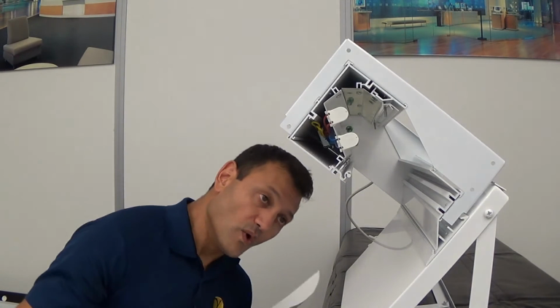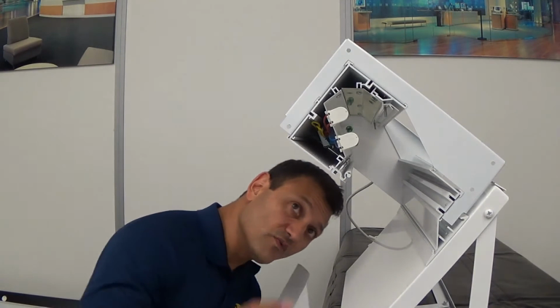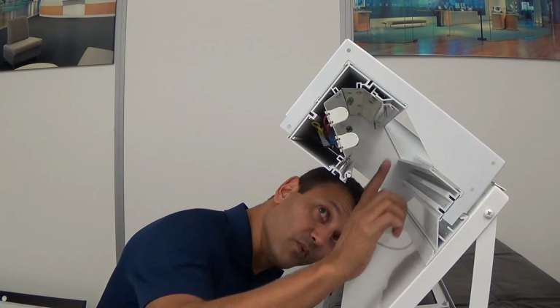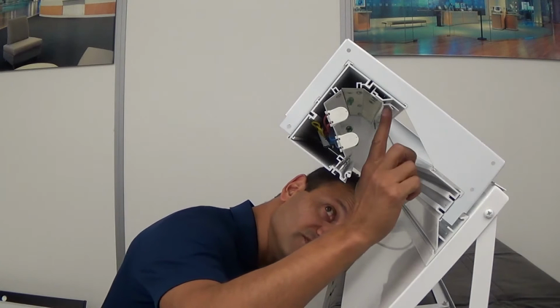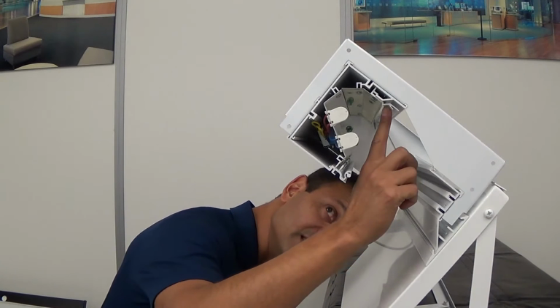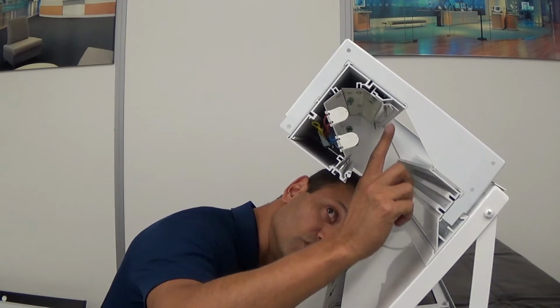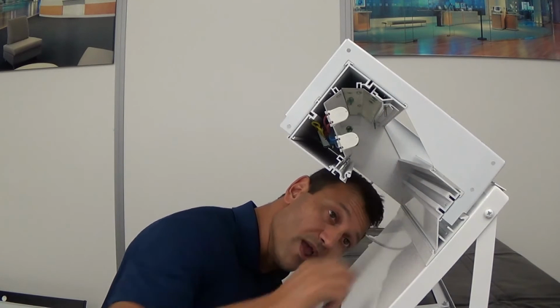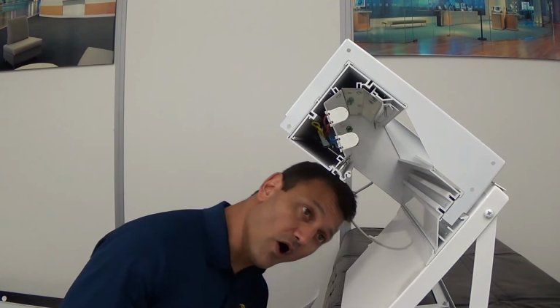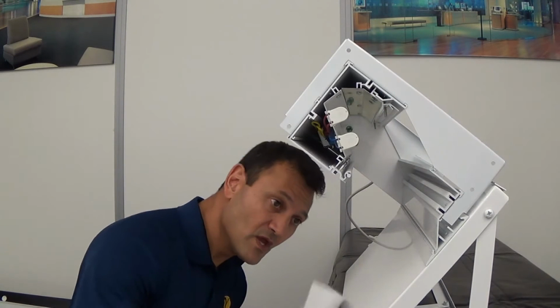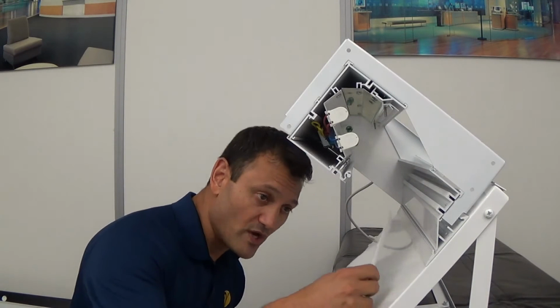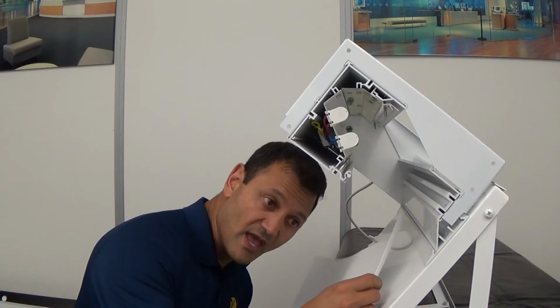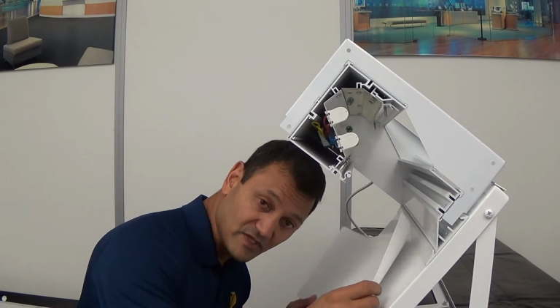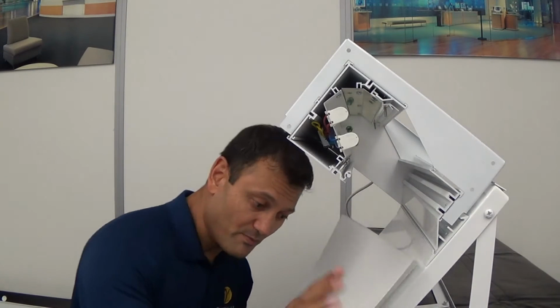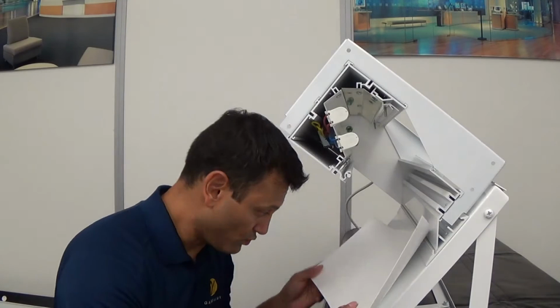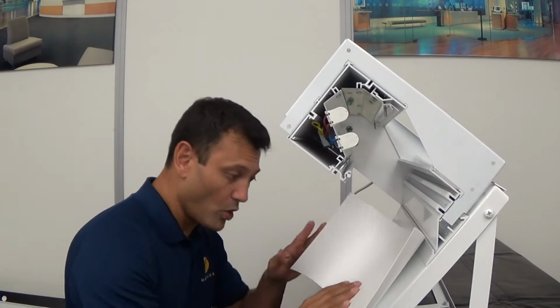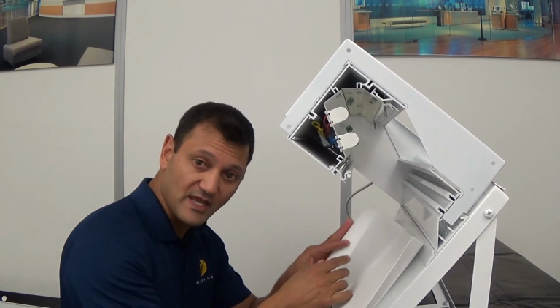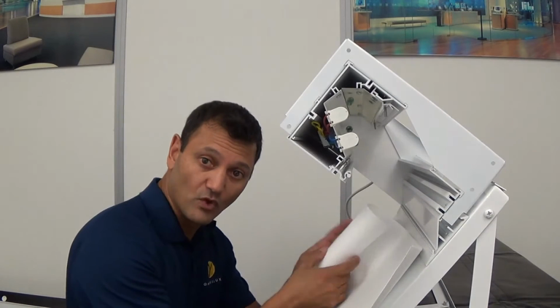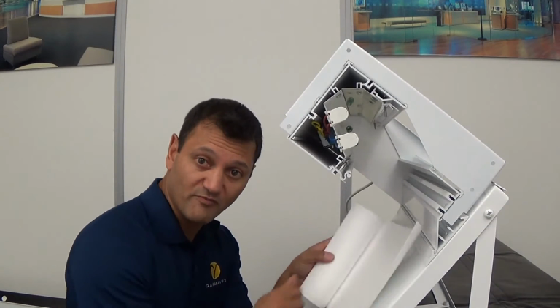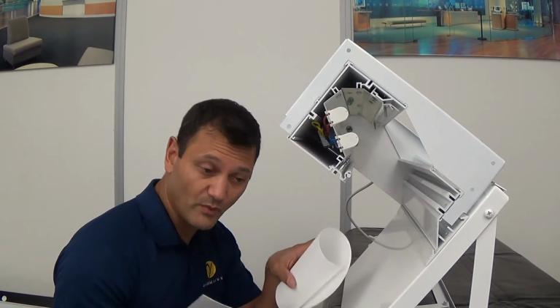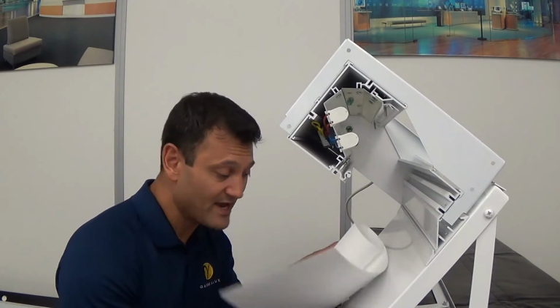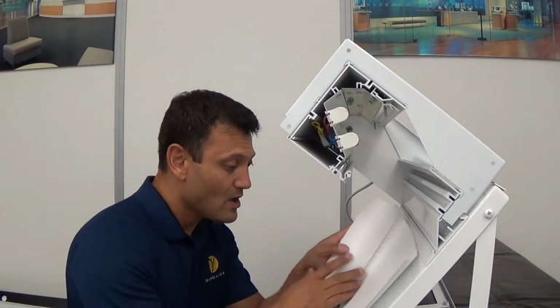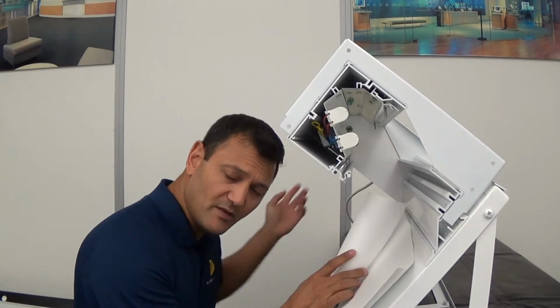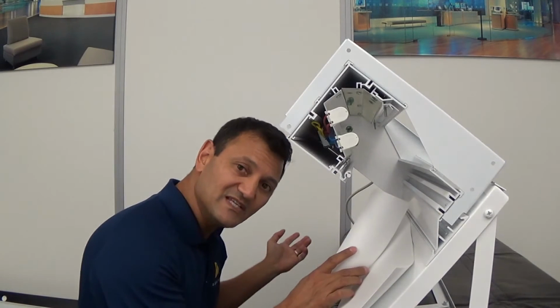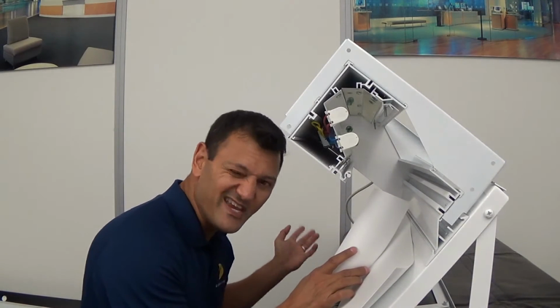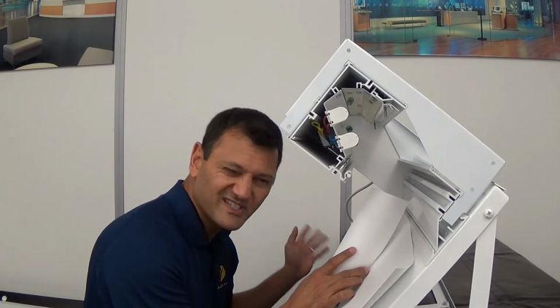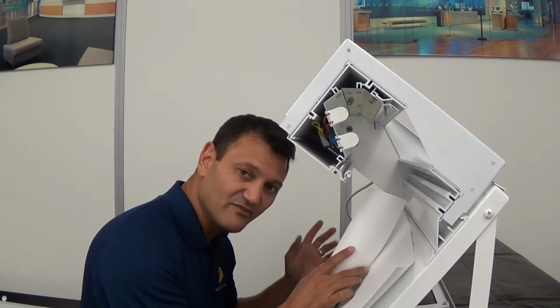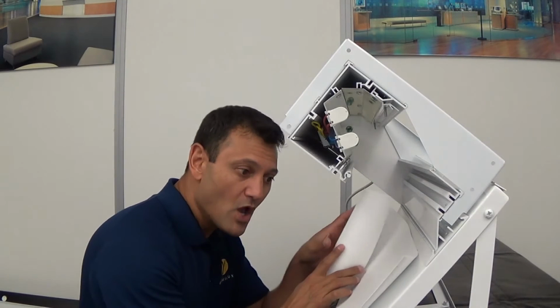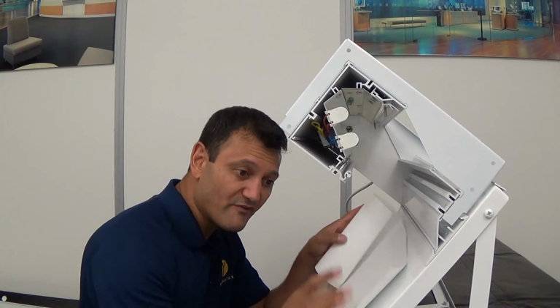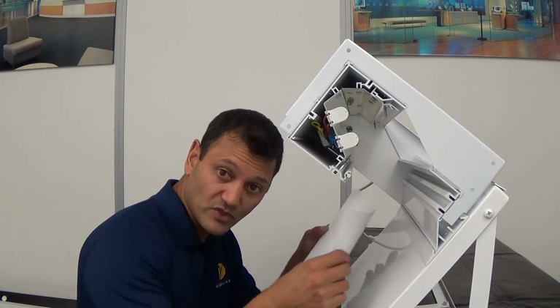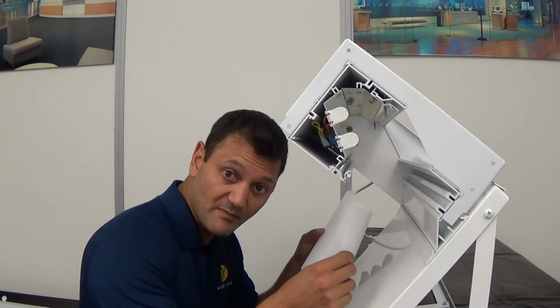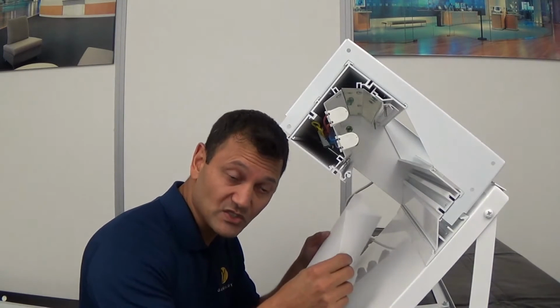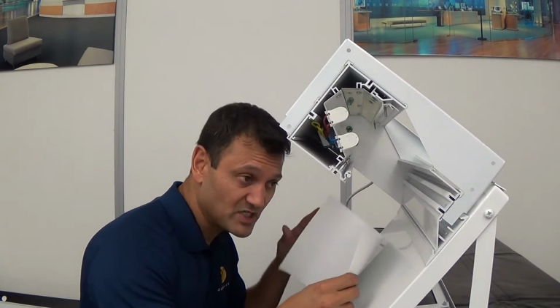Once you've slid the extrusion away from the wall — and make sure that you do that before you try to start this installation — you're going to have one person hold the end of the roll of material that we've provided, holding it about six or seven feet away from the person who's going to be actually installing the material.